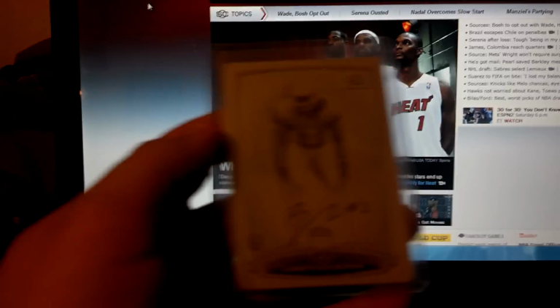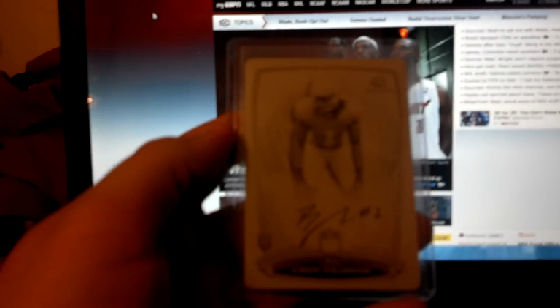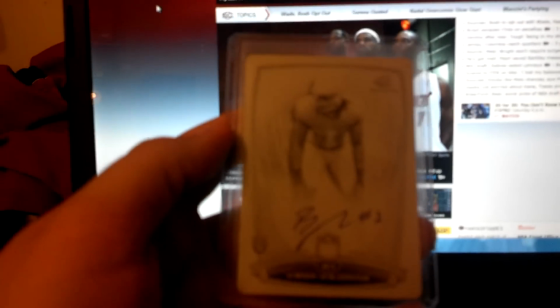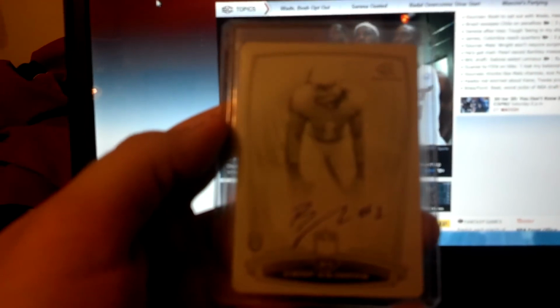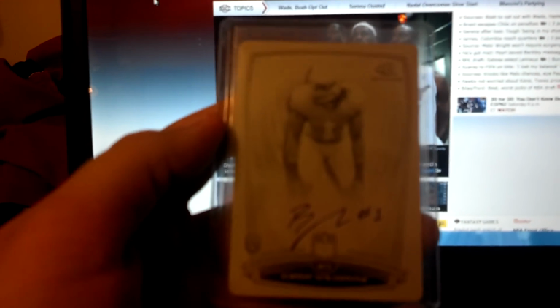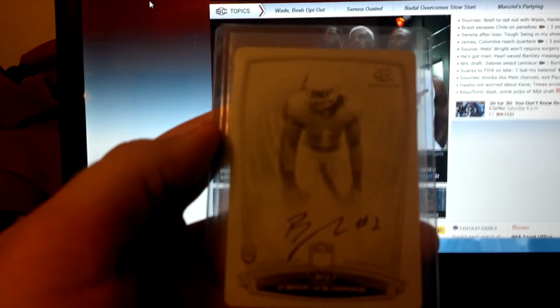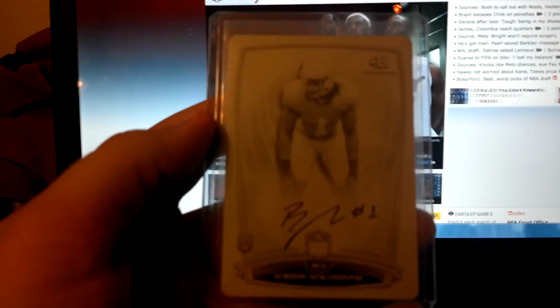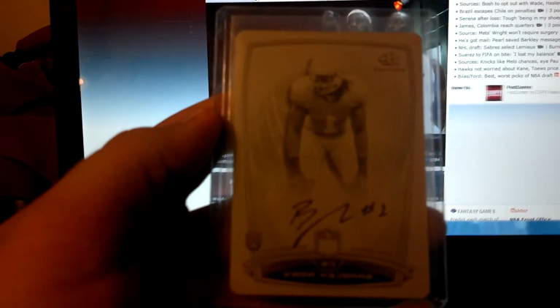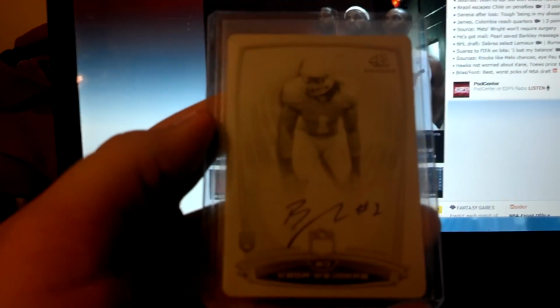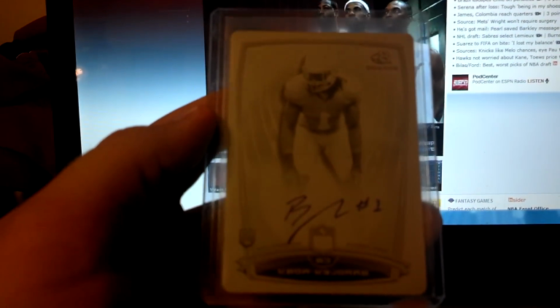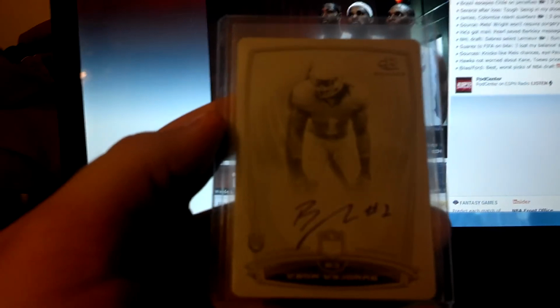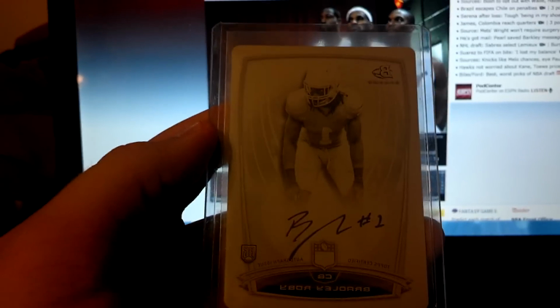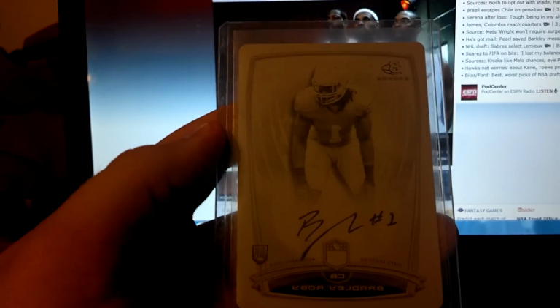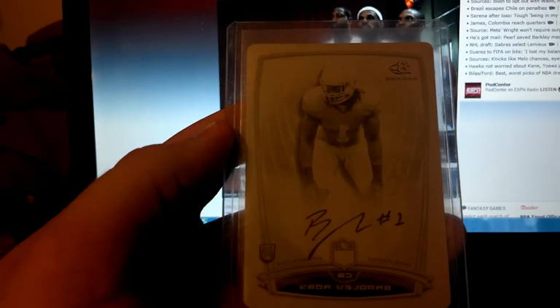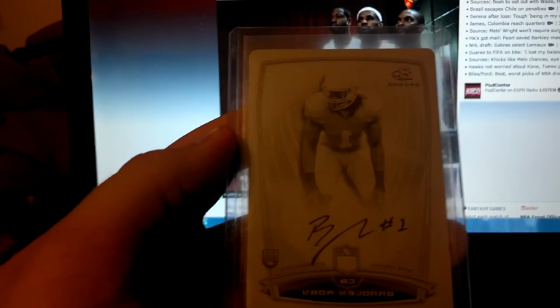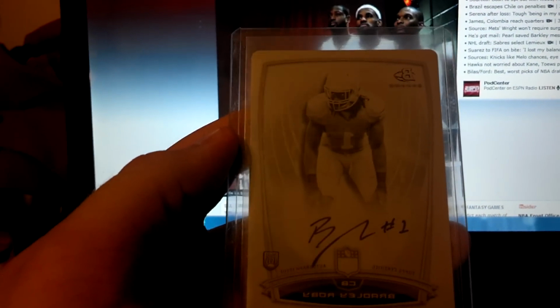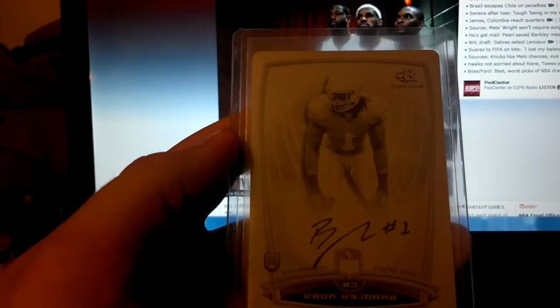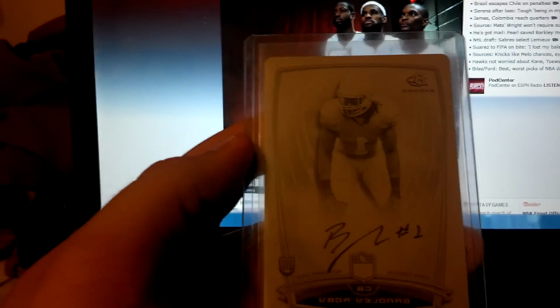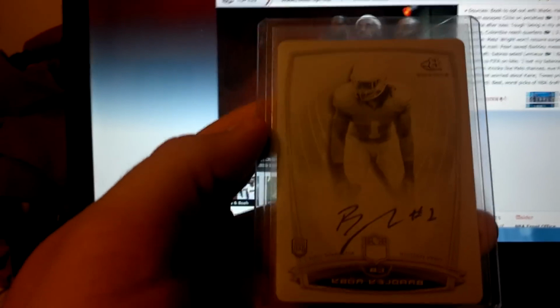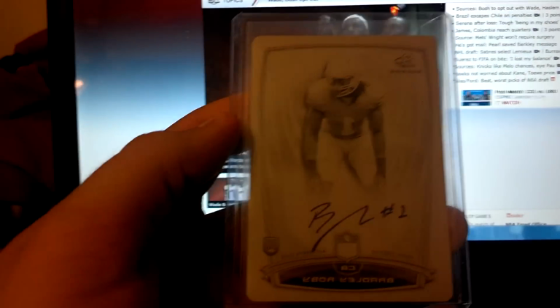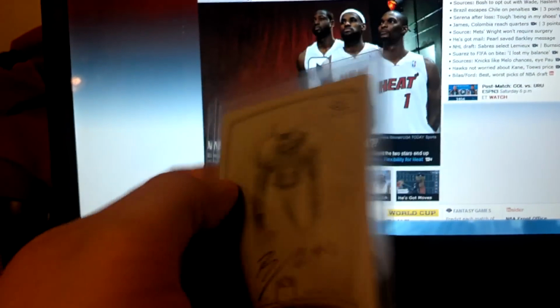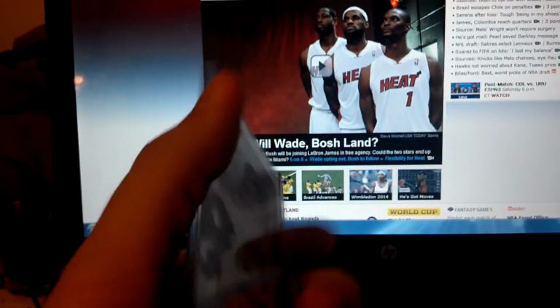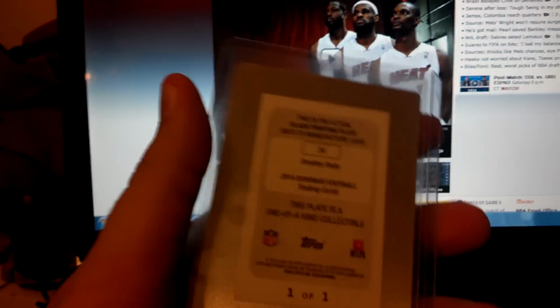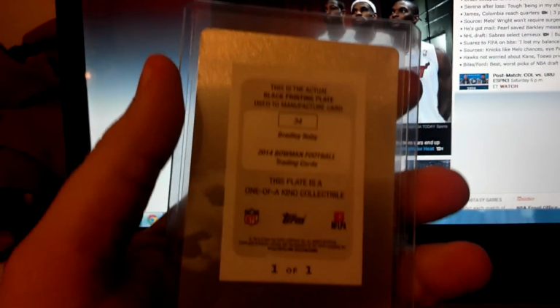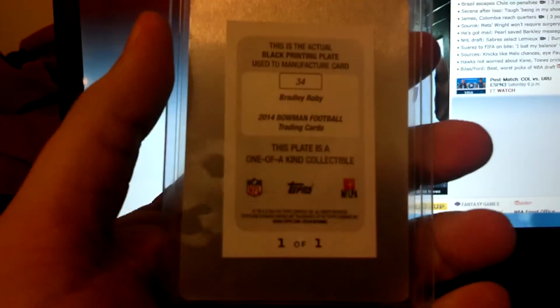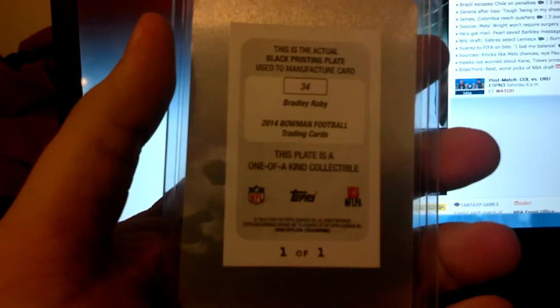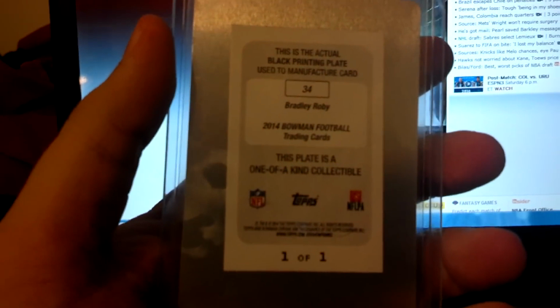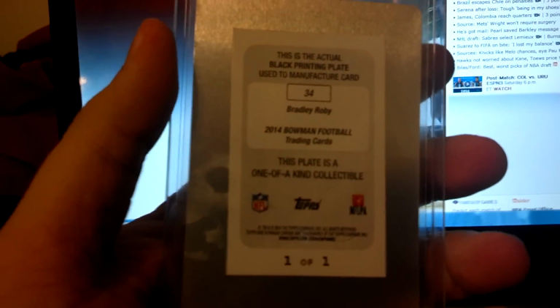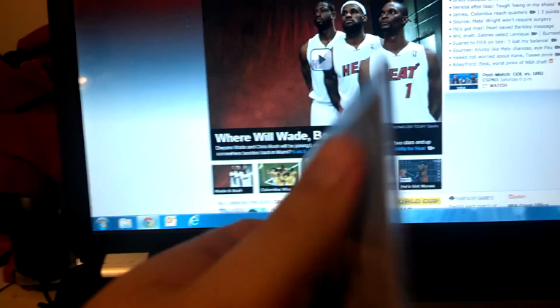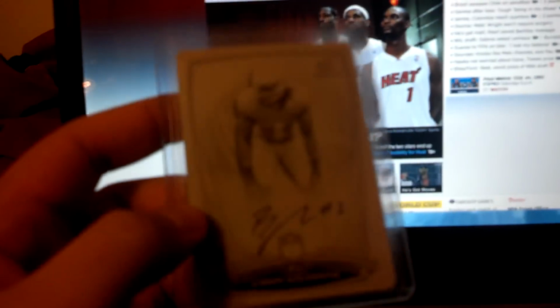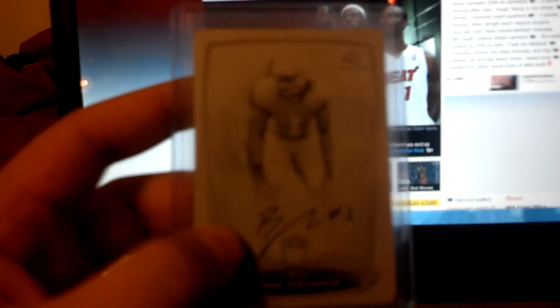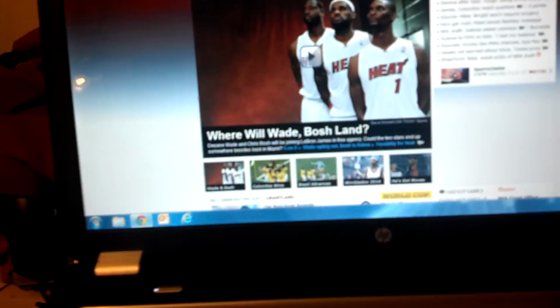Last but not least, this very nice 1-of-1, number 31 overall pick — Bradley Roby. He went to the Denver Broncos, played for Ohio State. 1-of-1 black printing plate auto.